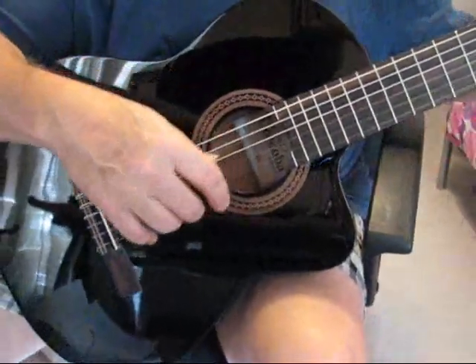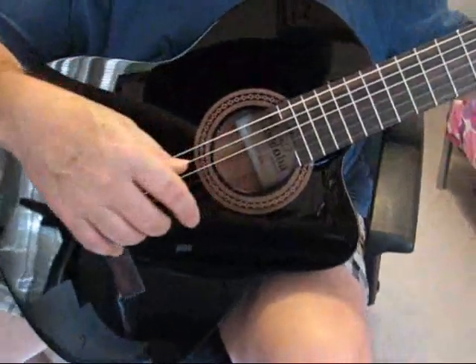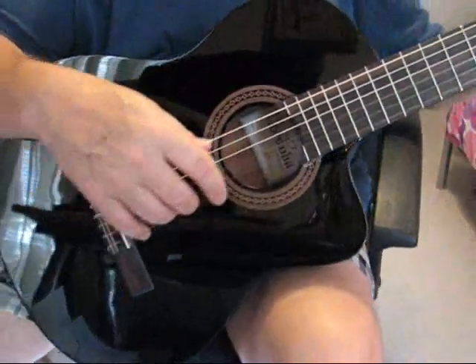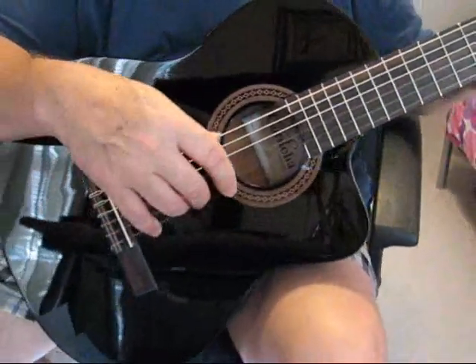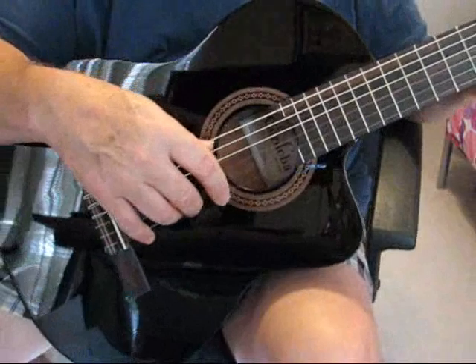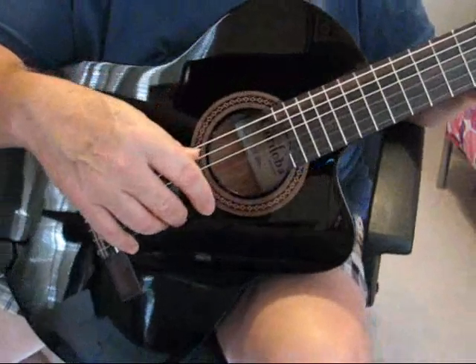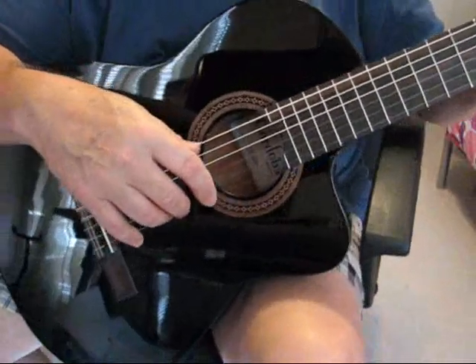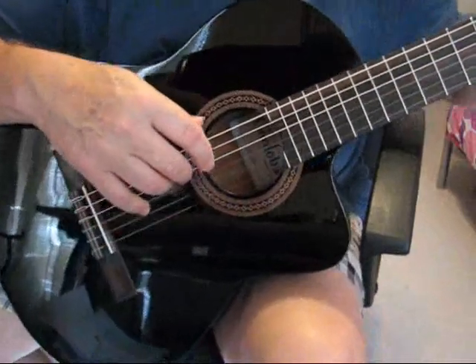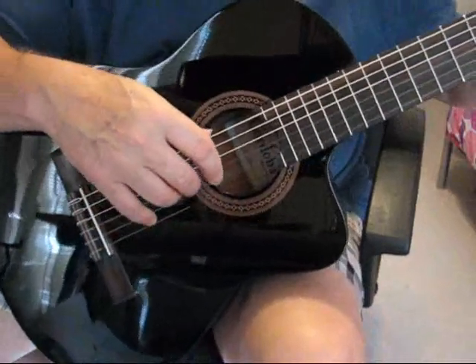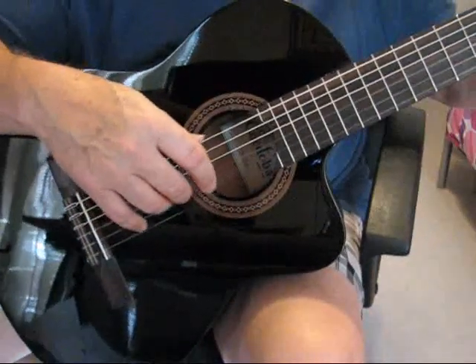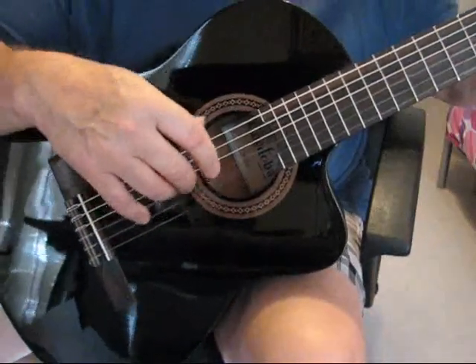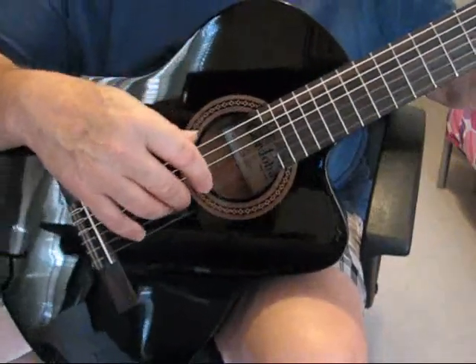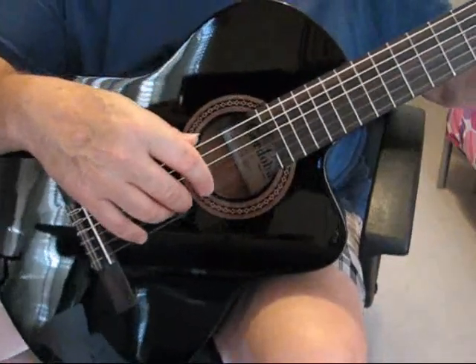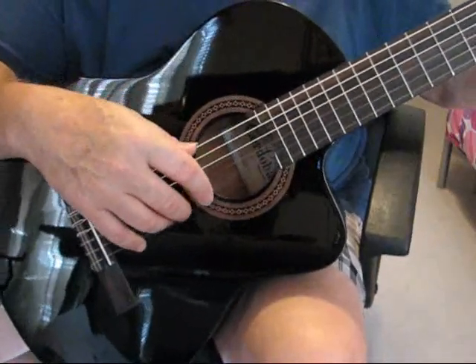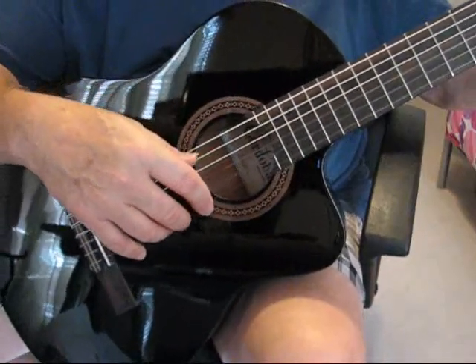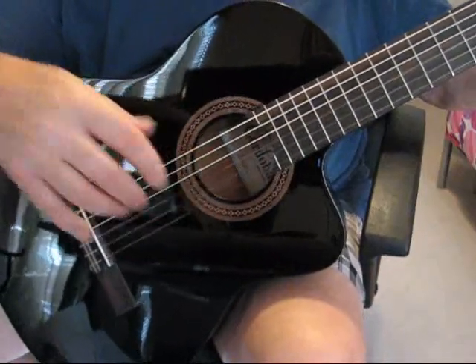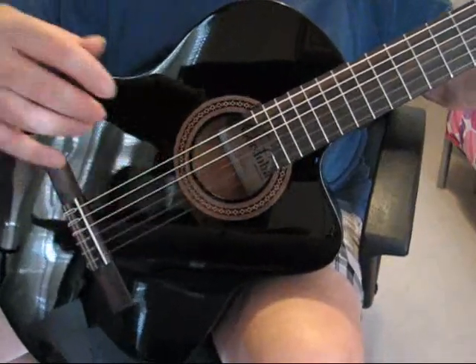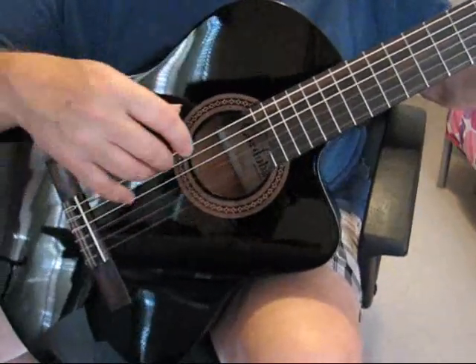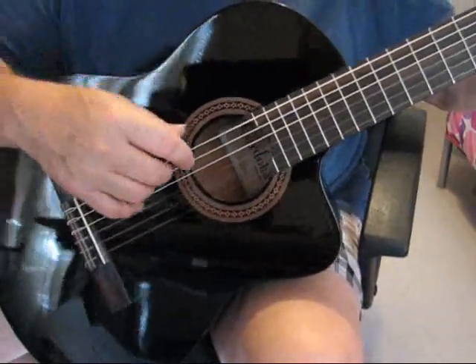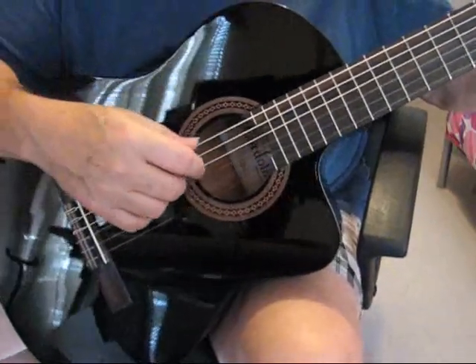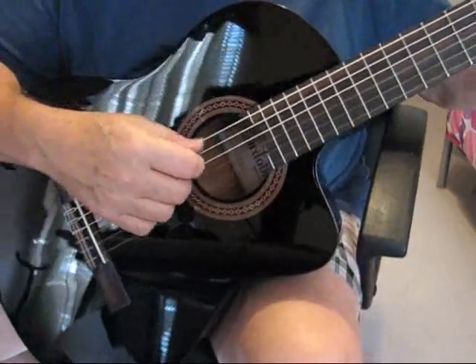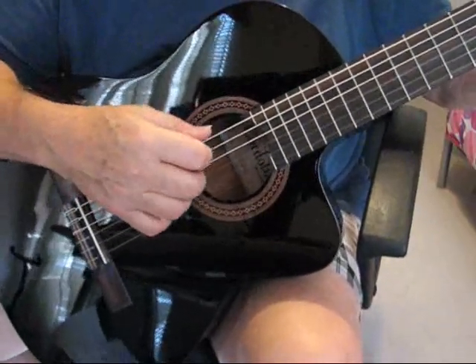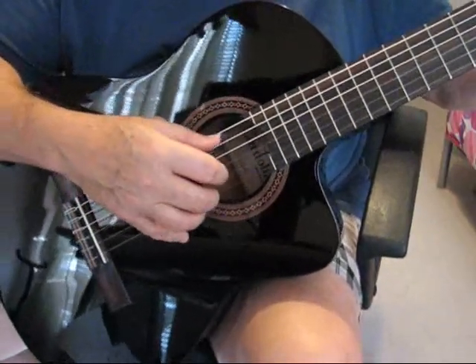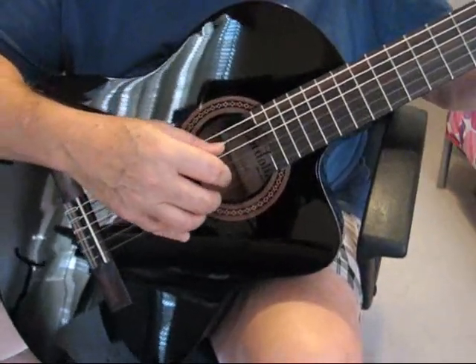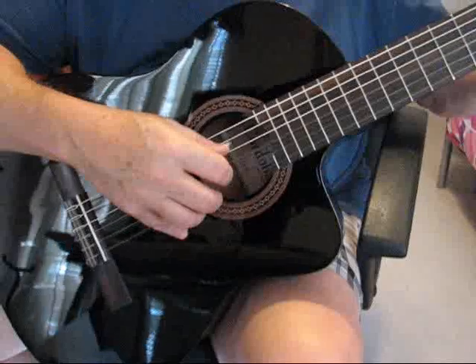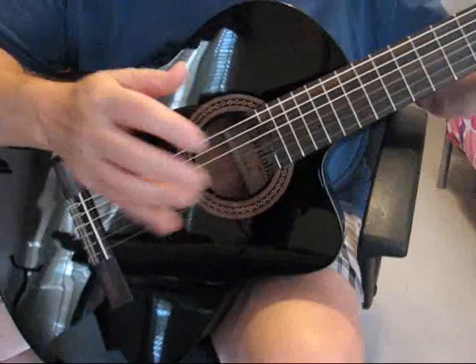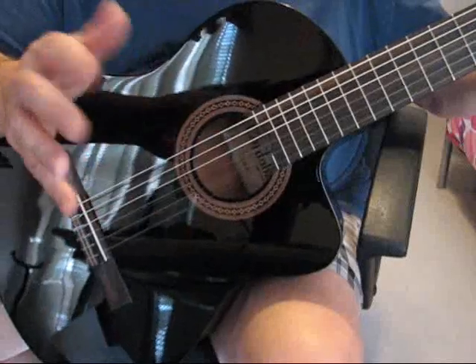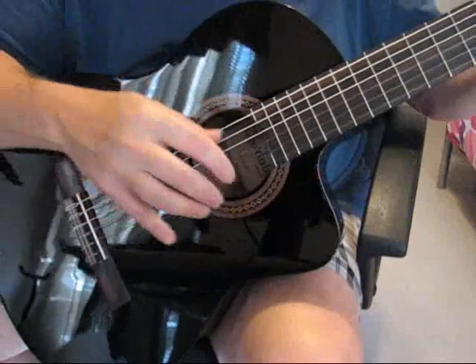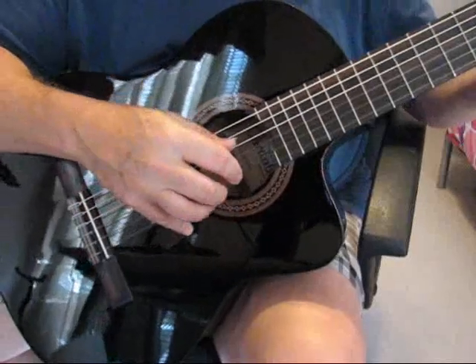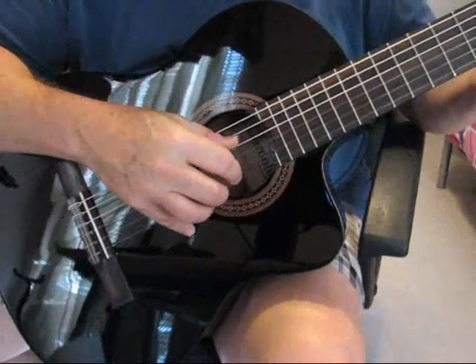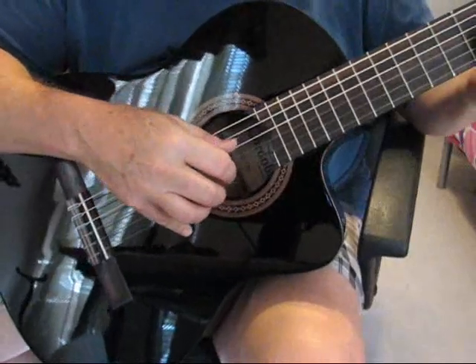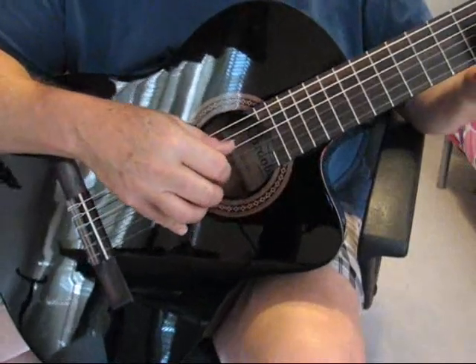Let me just give you a demonstration of how this sounds. Now, I'm not a classical guitar player, but I'll try to give it a whack. I'll start with a couple of my contemporary picks here.